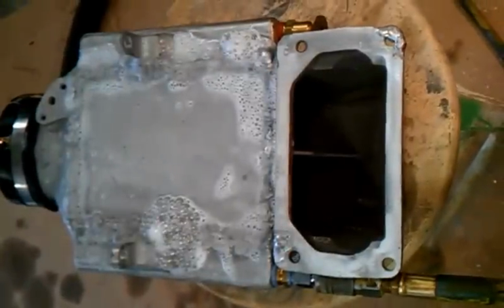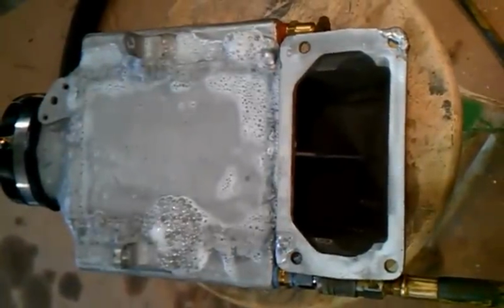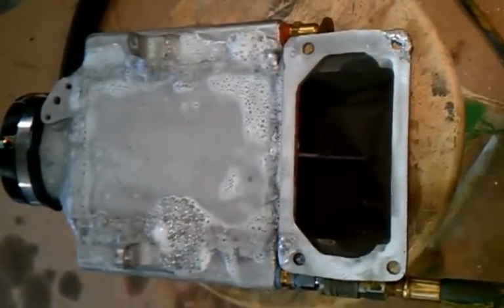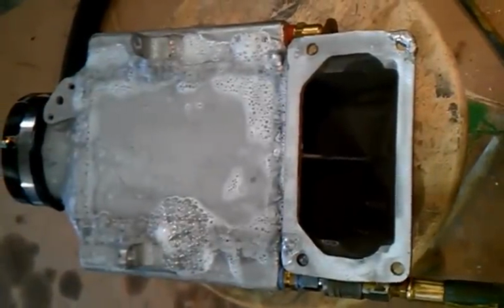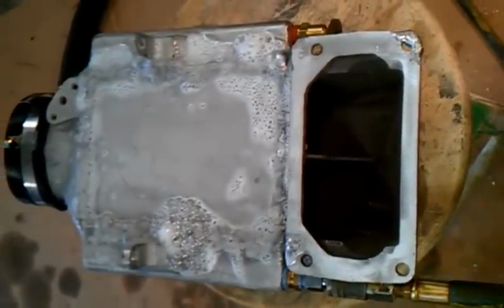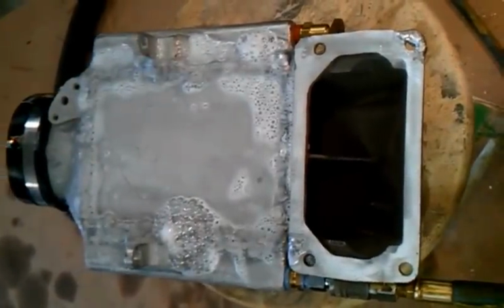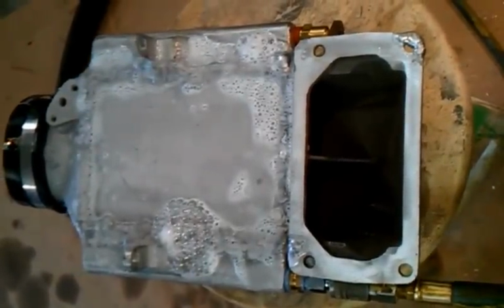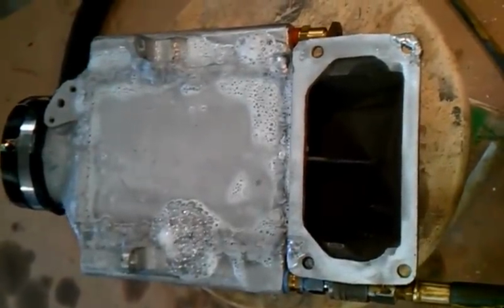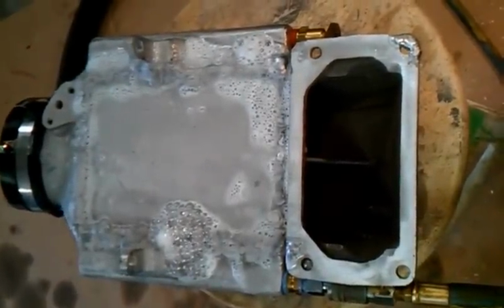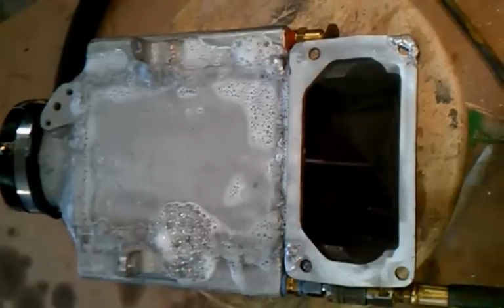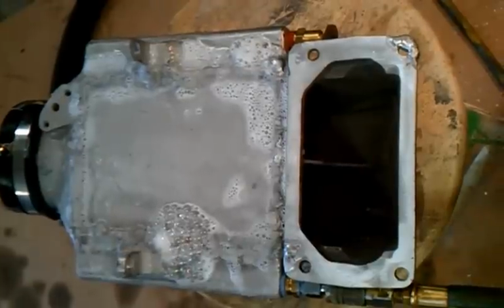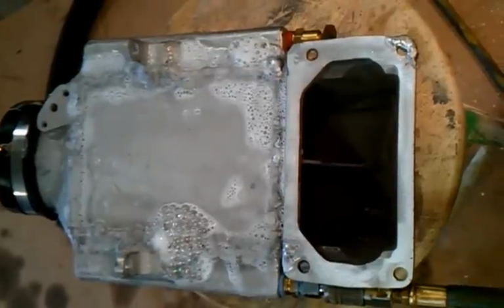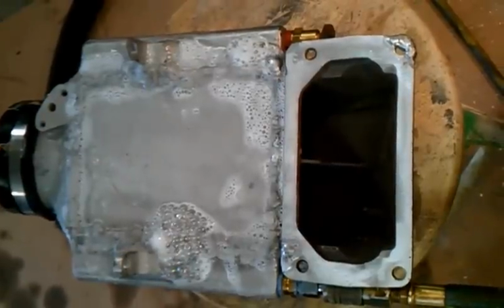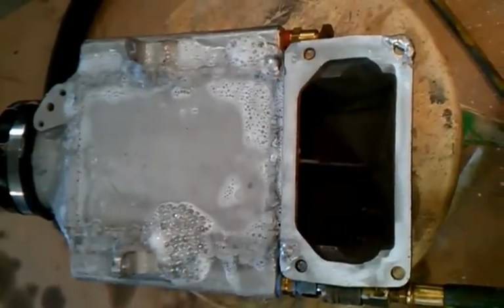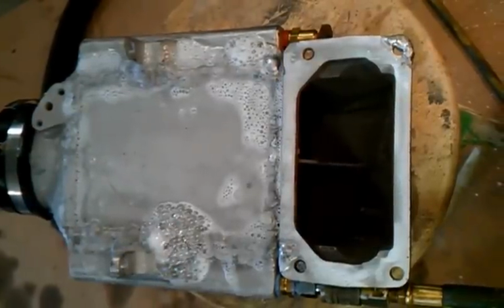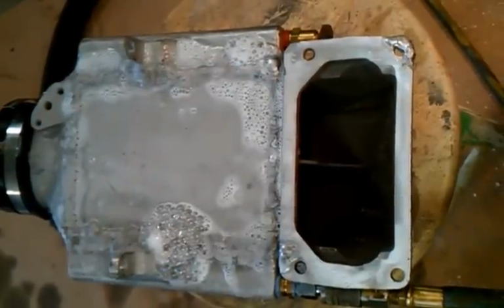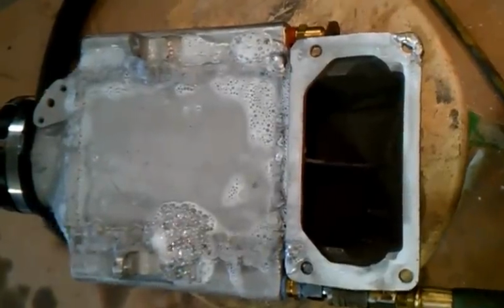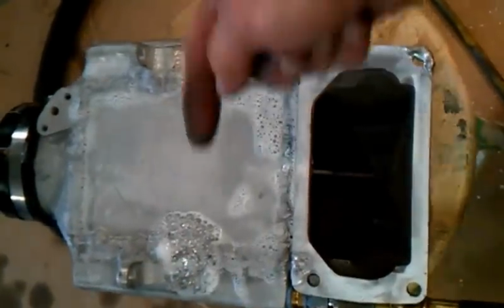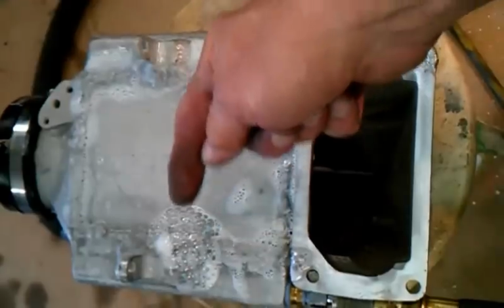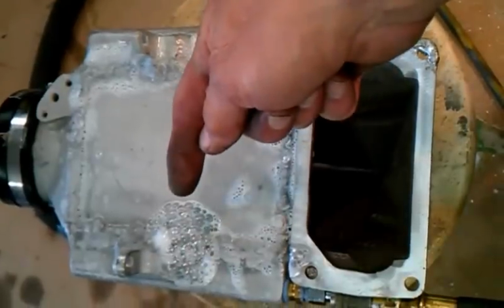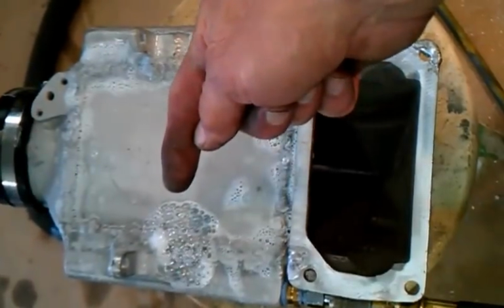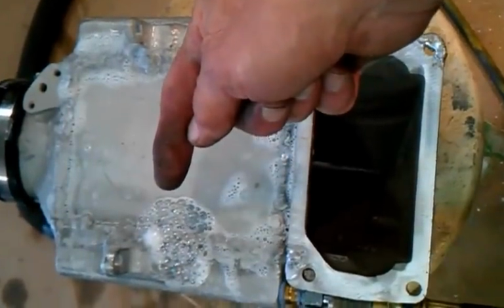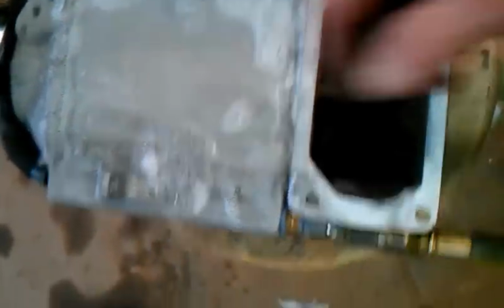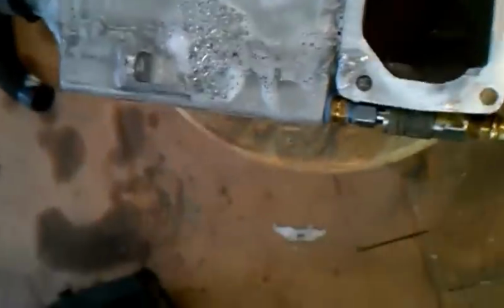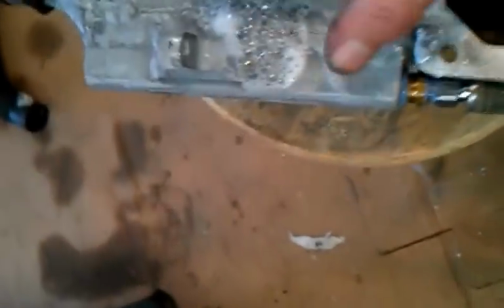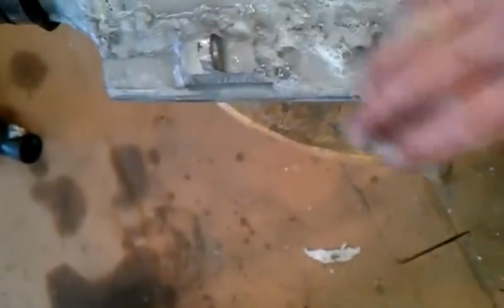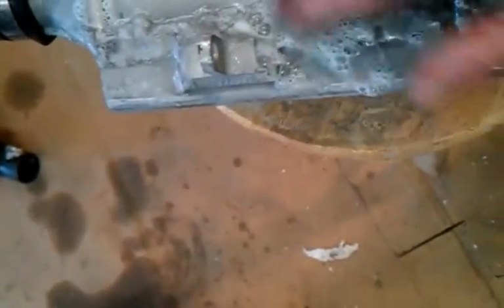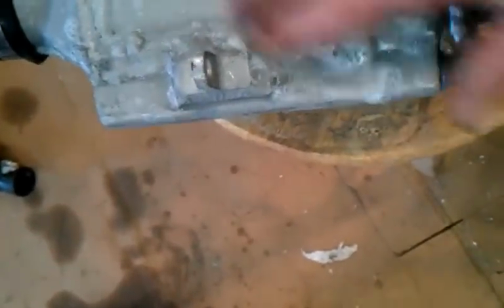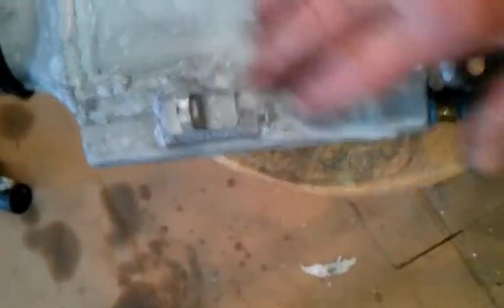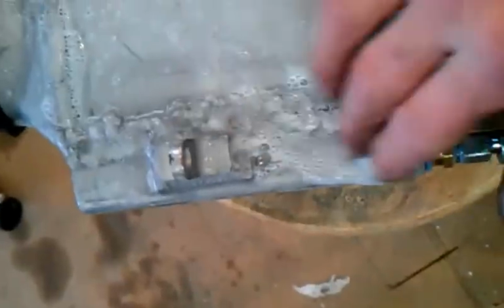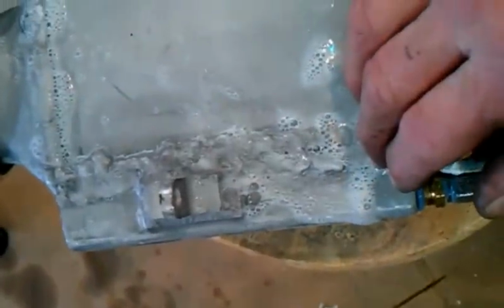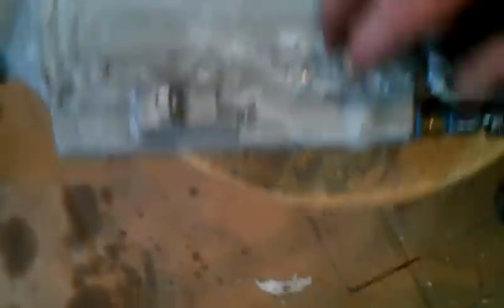Here we are with another stunning video. I'm in the process of pressure testing the heat exchanger I cut apart in a cooler. As you can see right here, I've got a wee bit of a leak somewhere on one of my welds, which is not unusual.